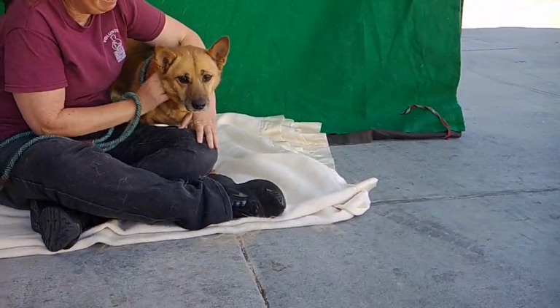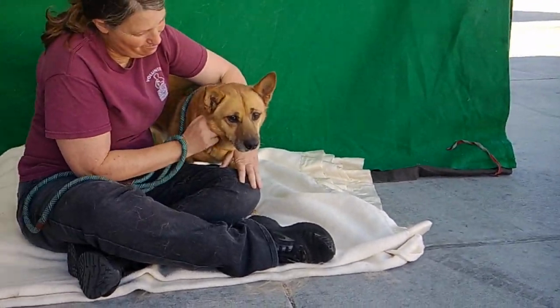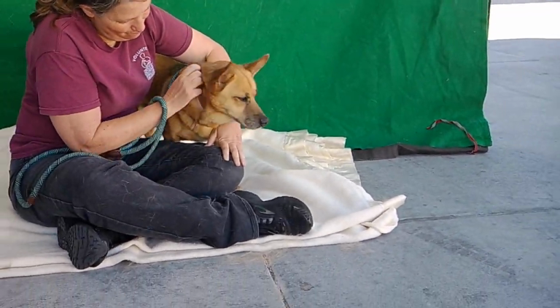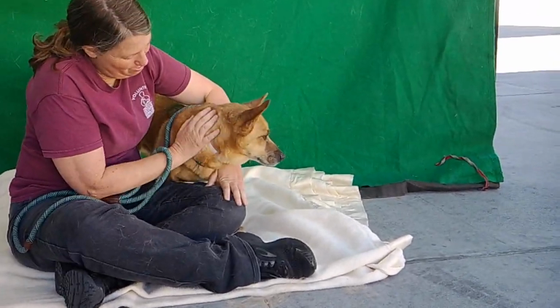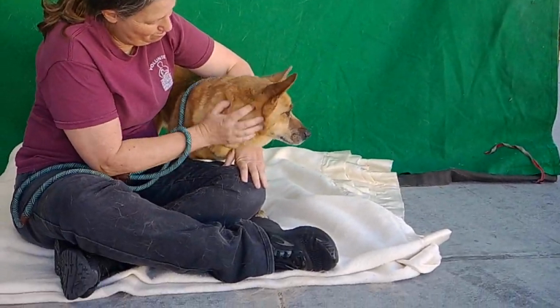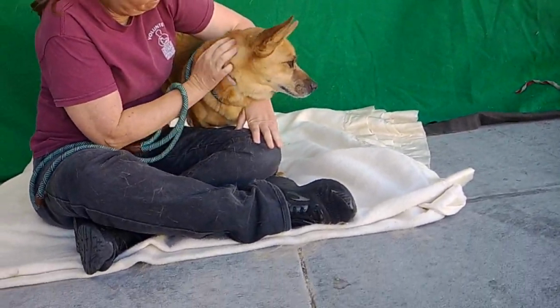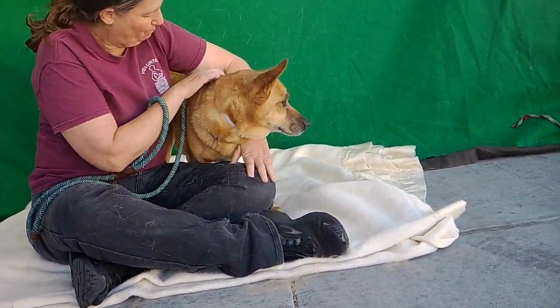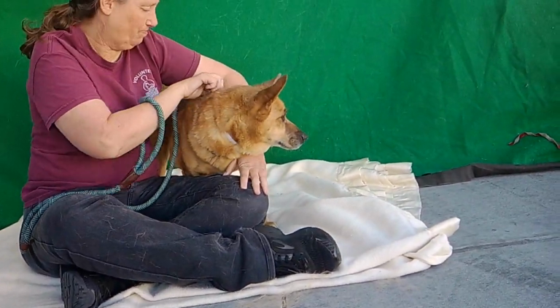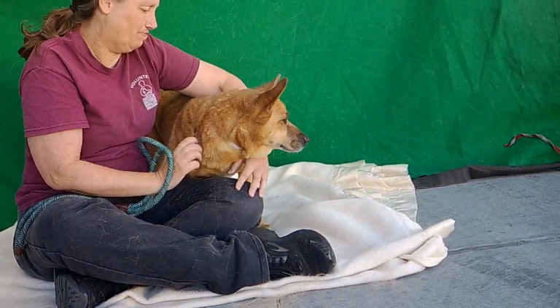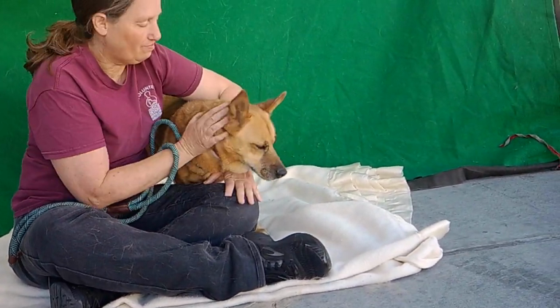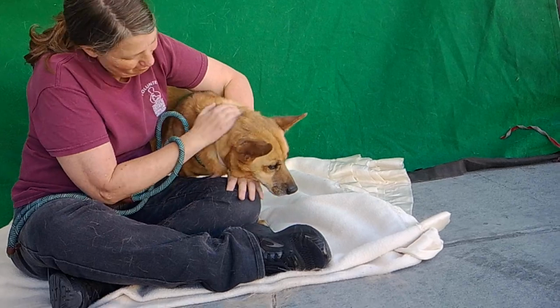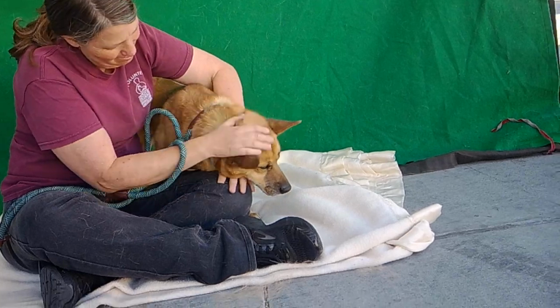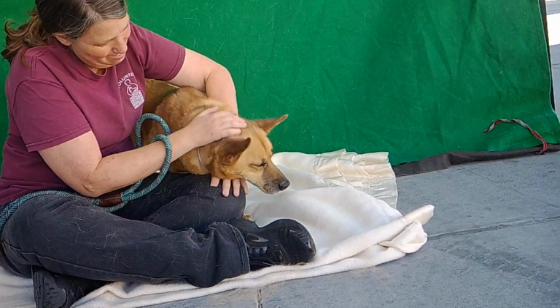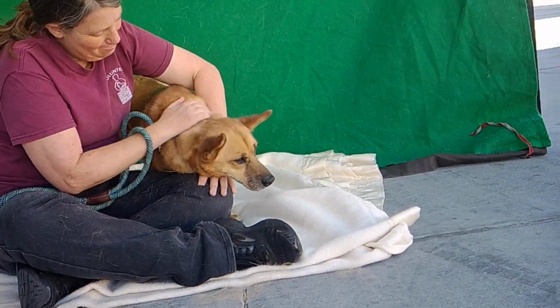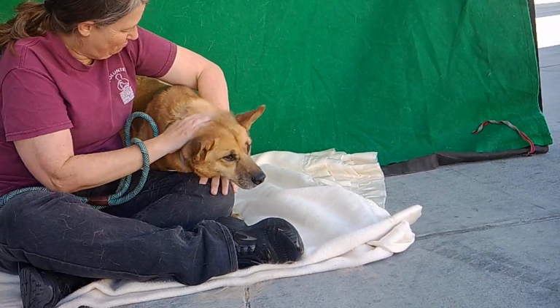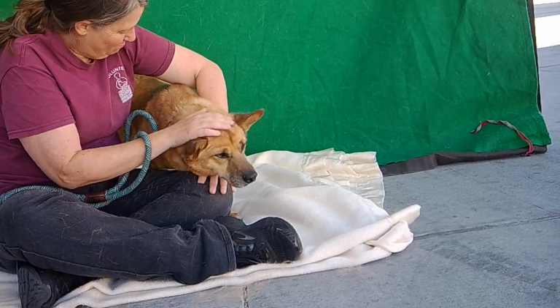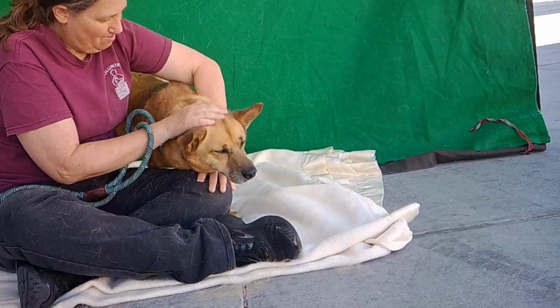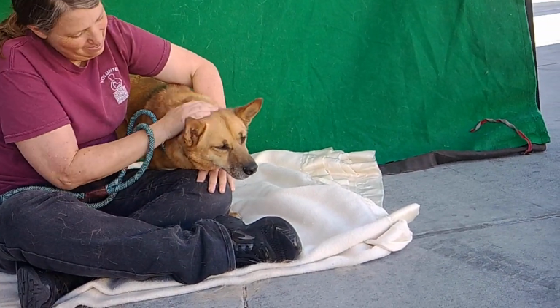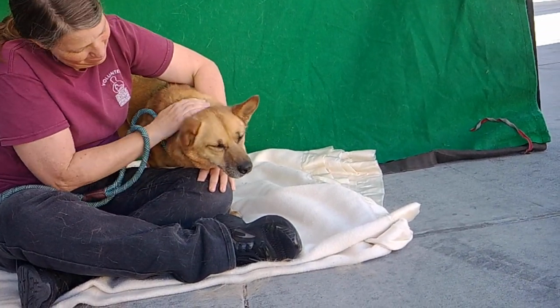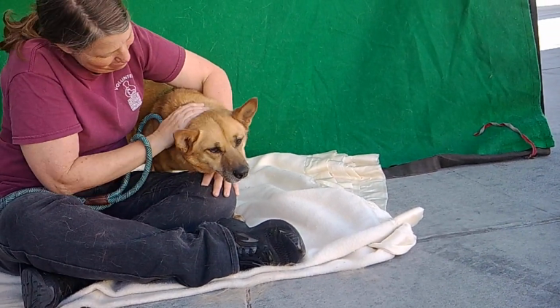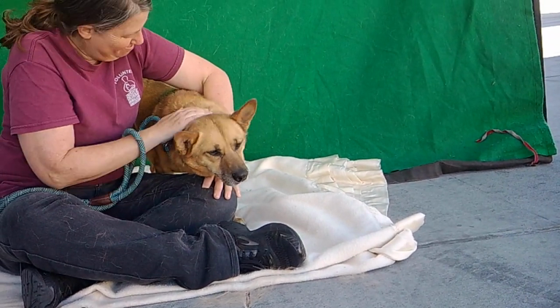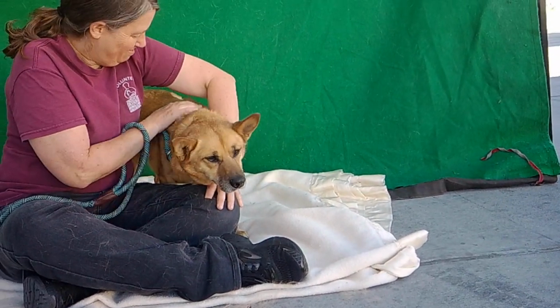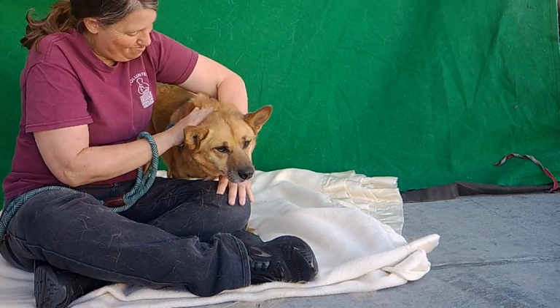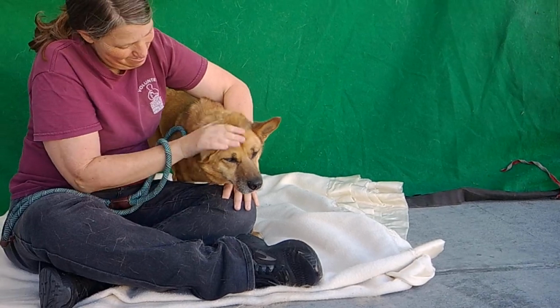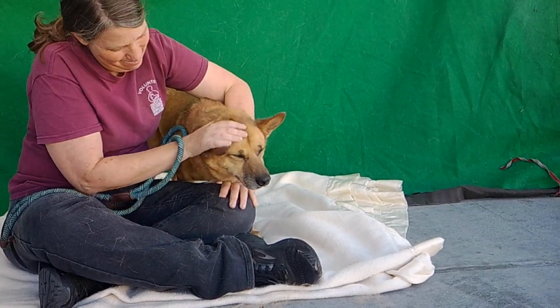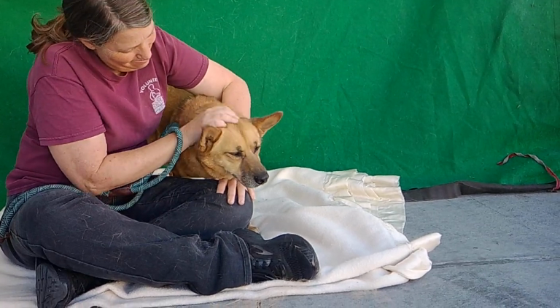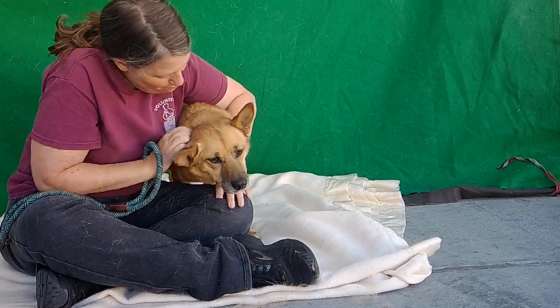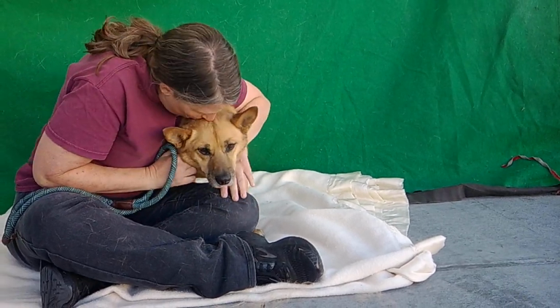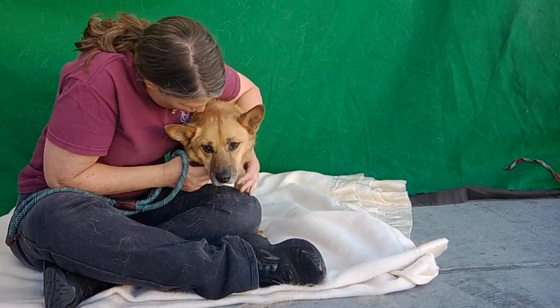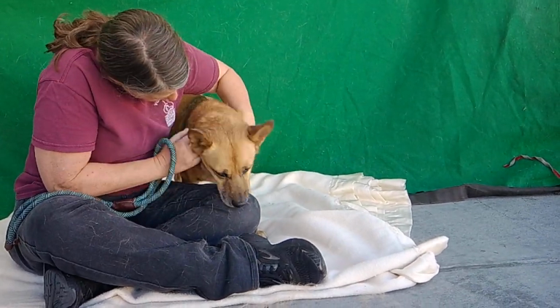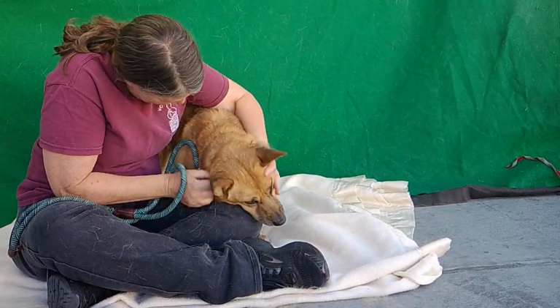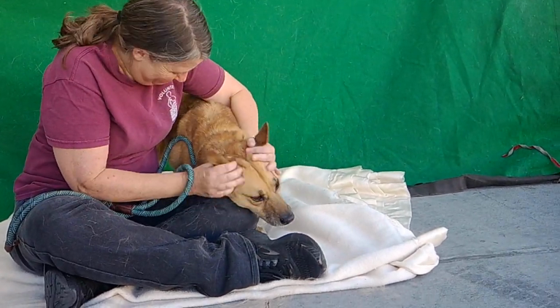This guy came in because he had a little mass on his side, but it has since been removed. They took care of it. He's all stitched up and ready to relax and recuperate in his new home. And he is just a beautiful, sweet guy.